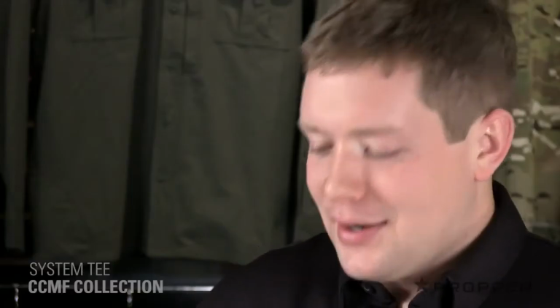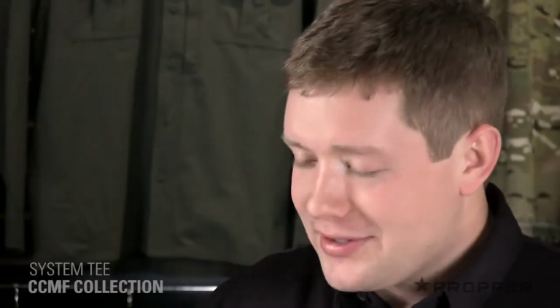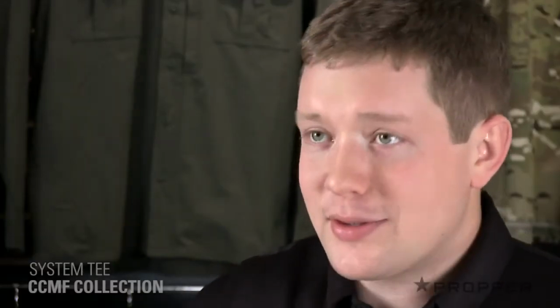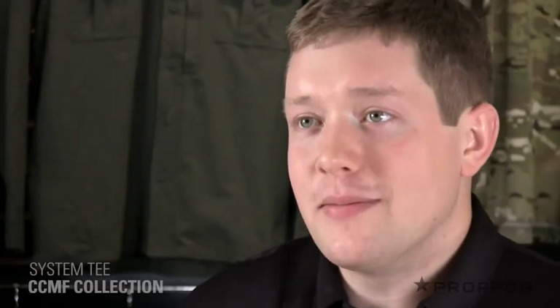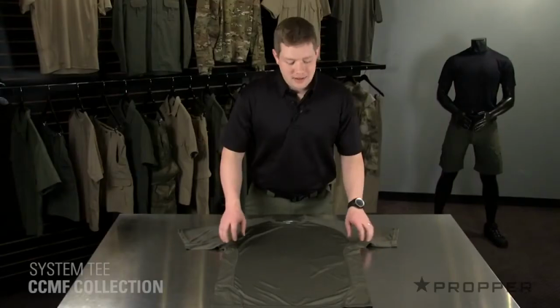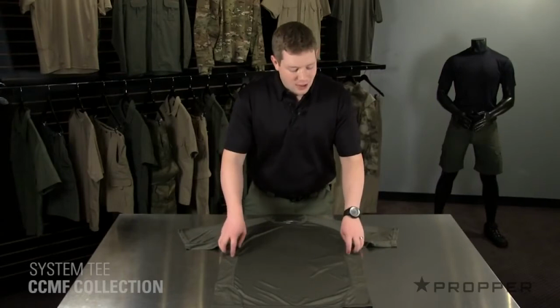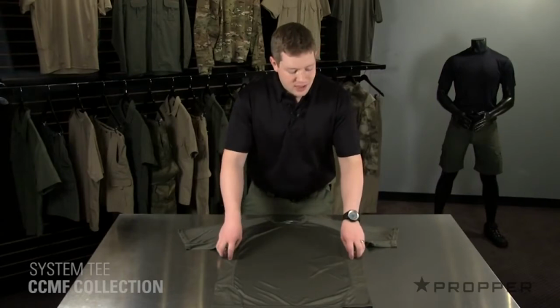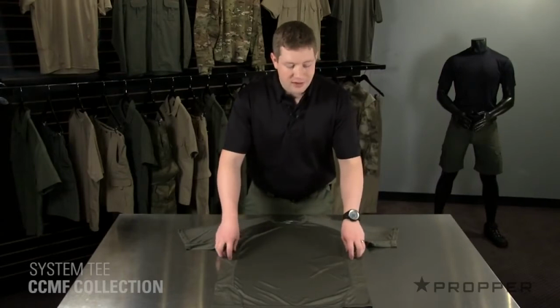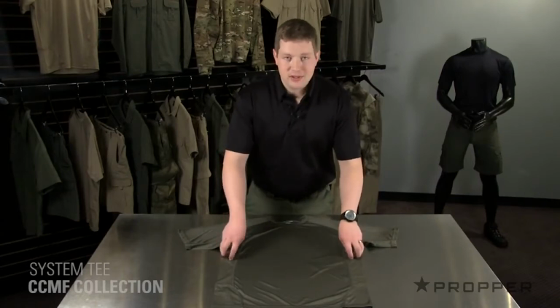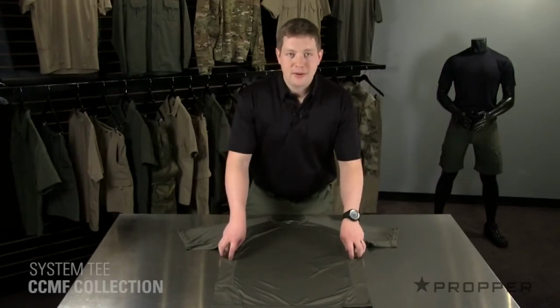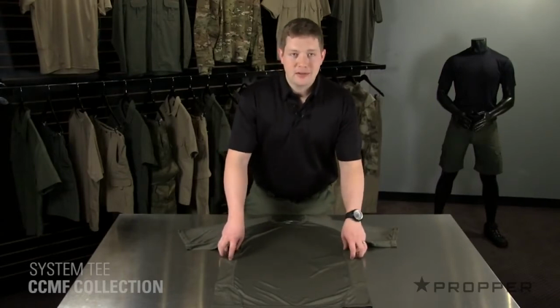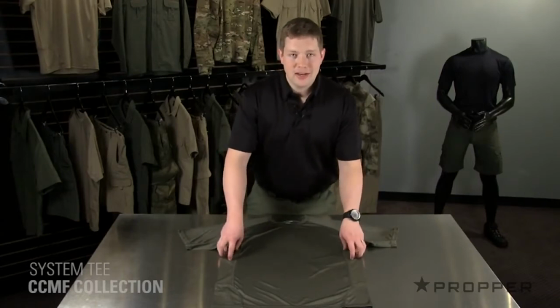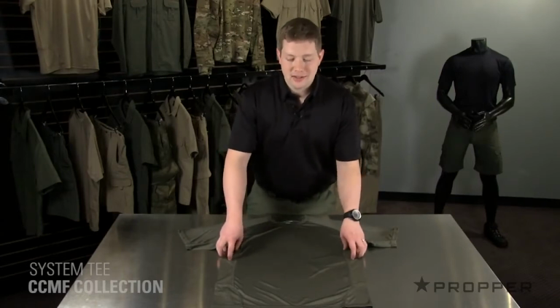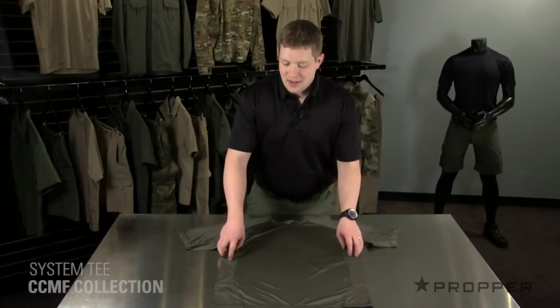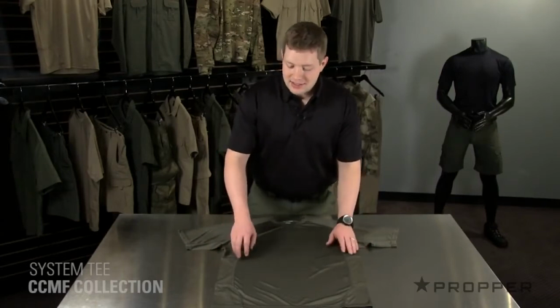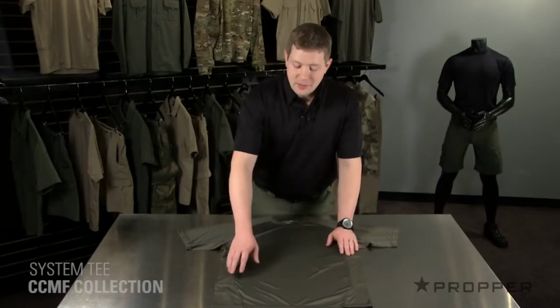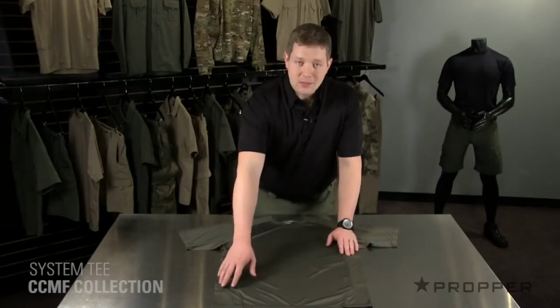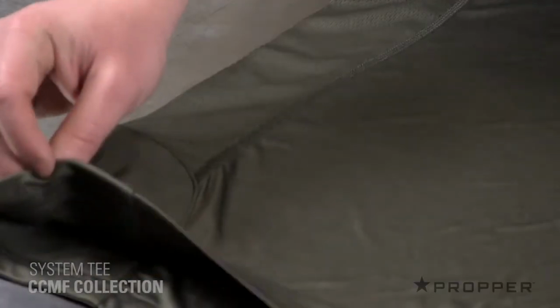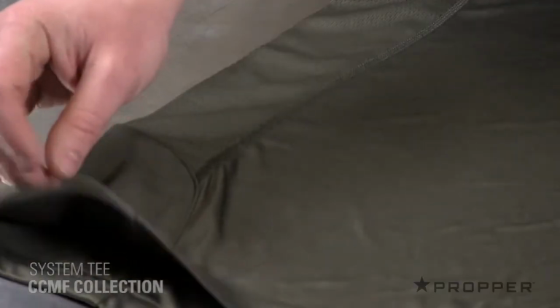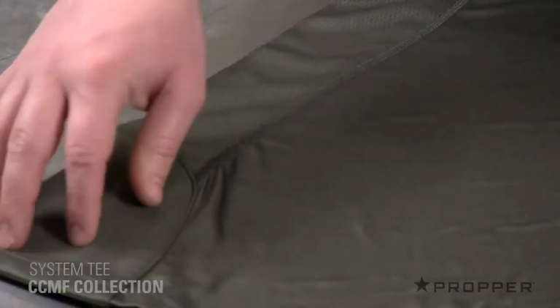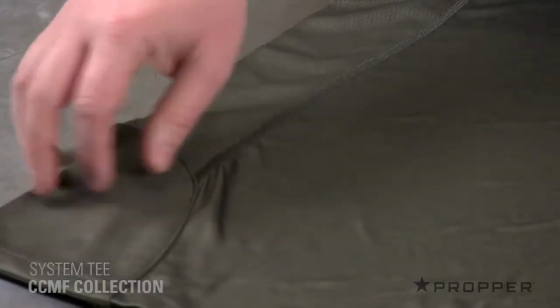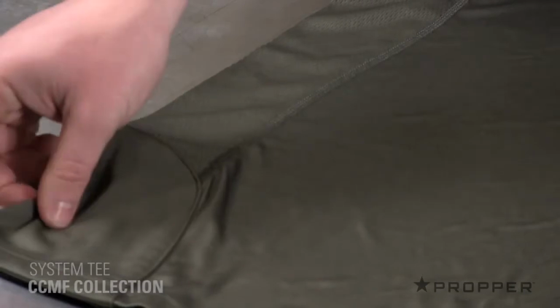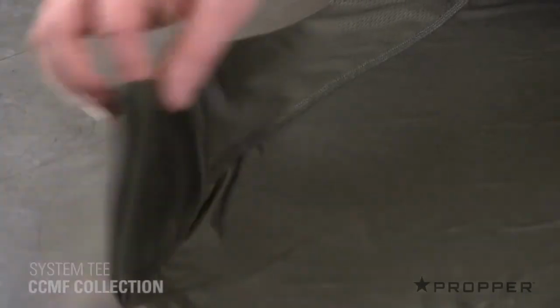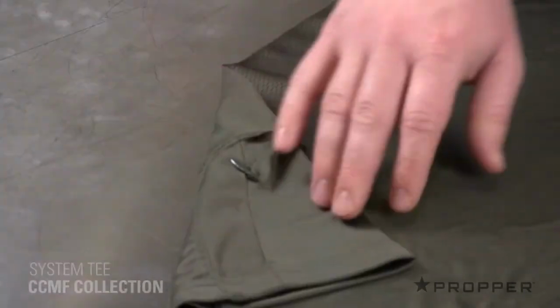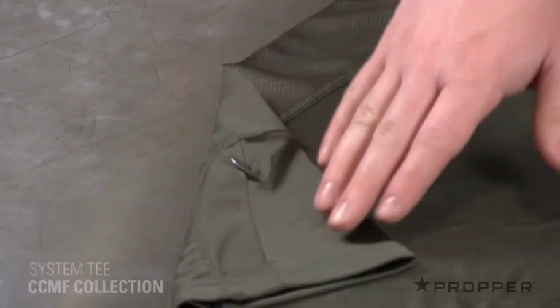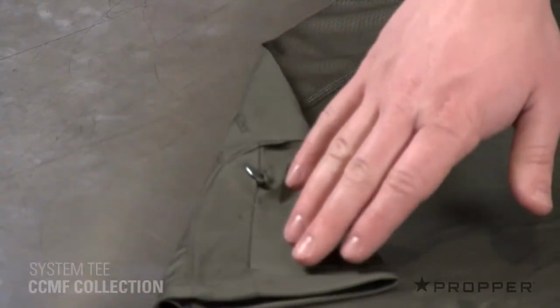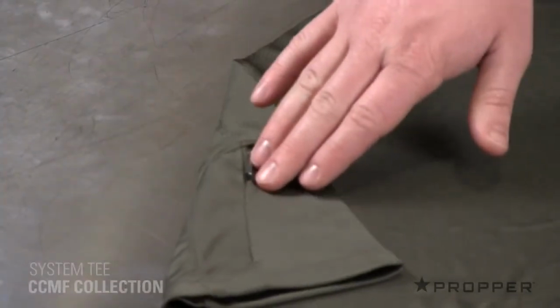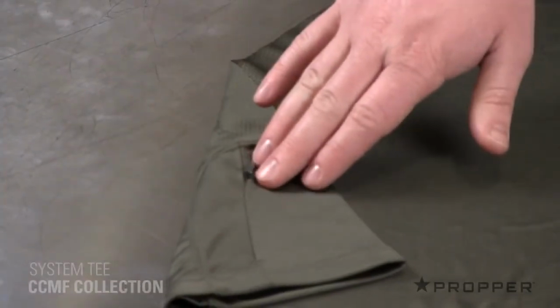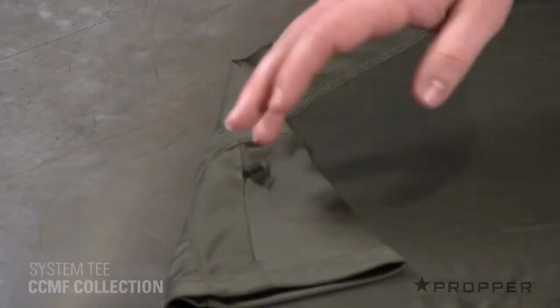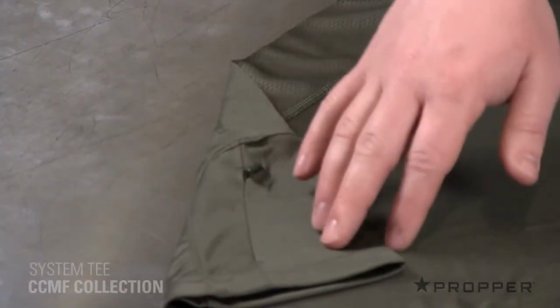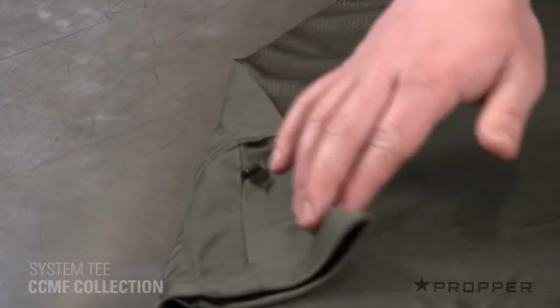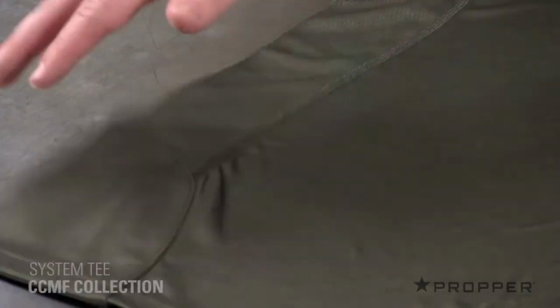Down either side of the shirt there are large mesh panels which allow for greater ventilation. And down at the bottom we've added an extra layer of fabric which has given us the ability to add a little stash pocket over on the right side.